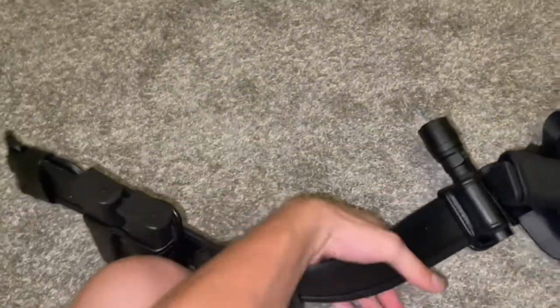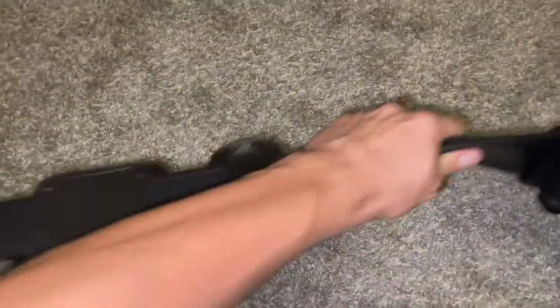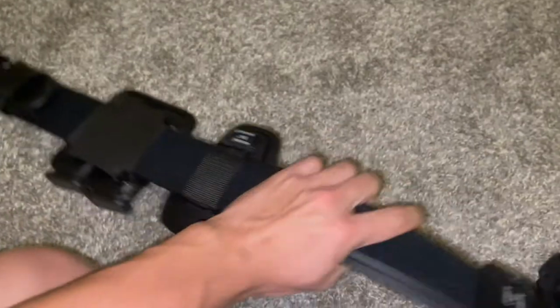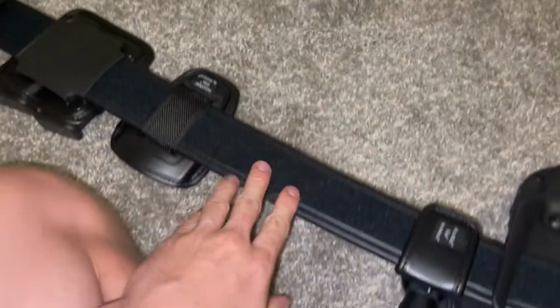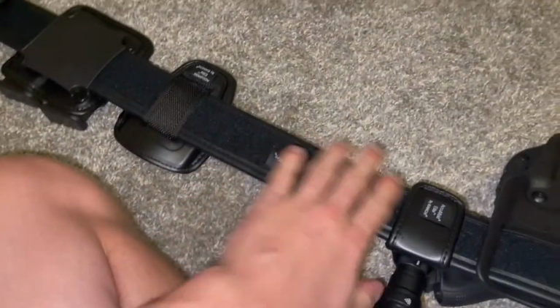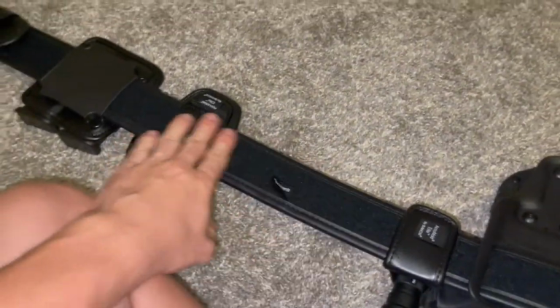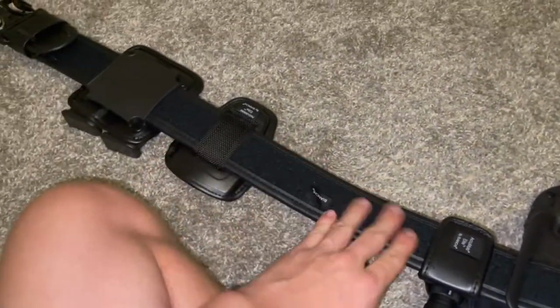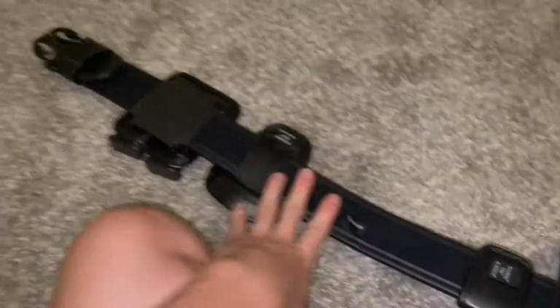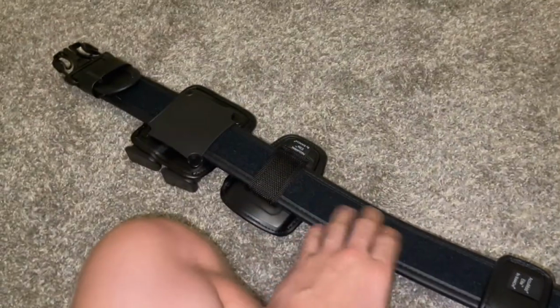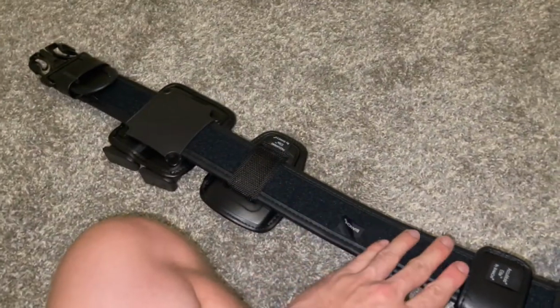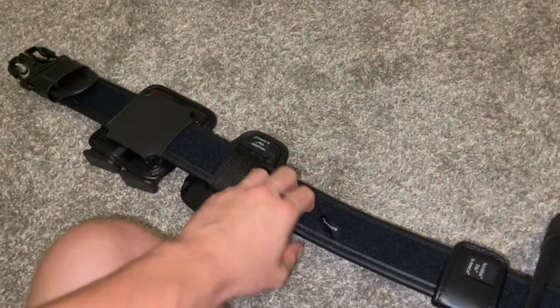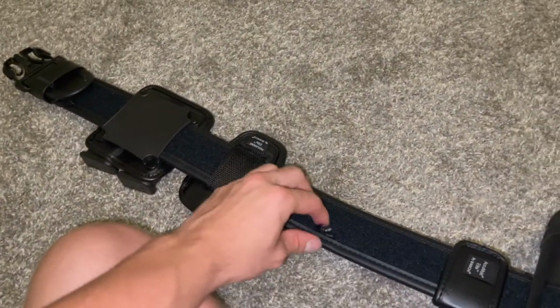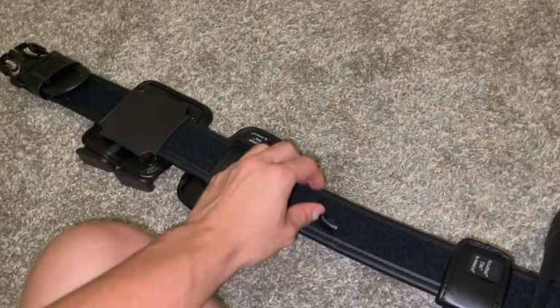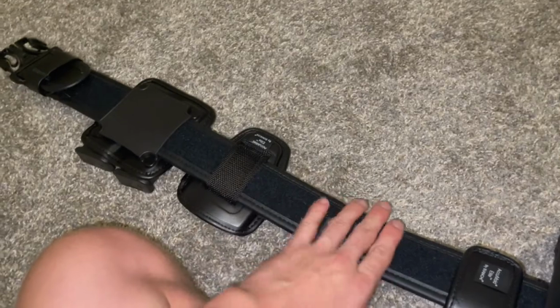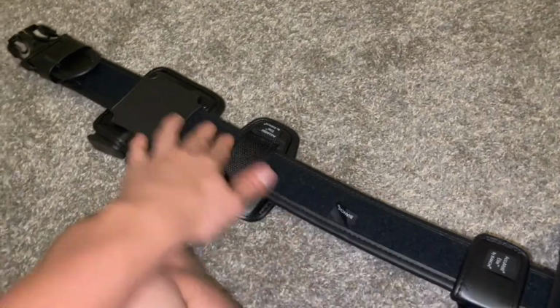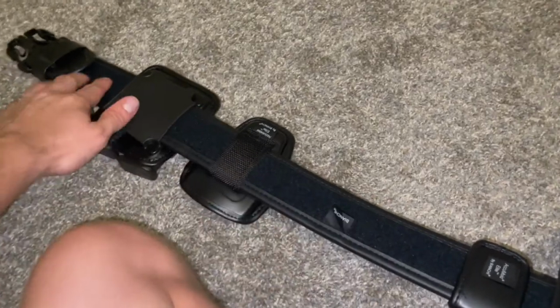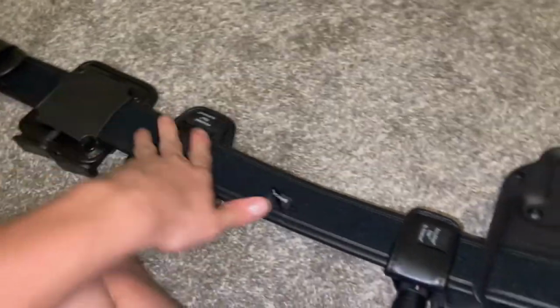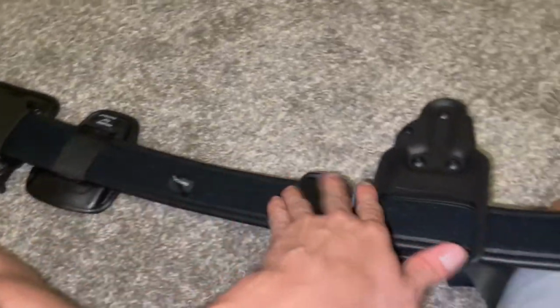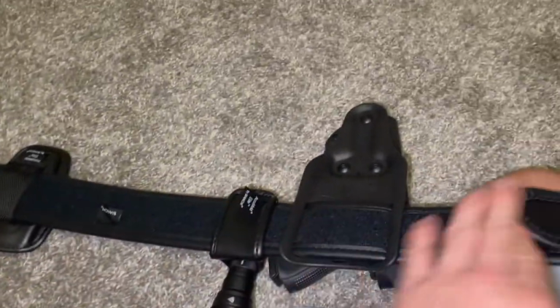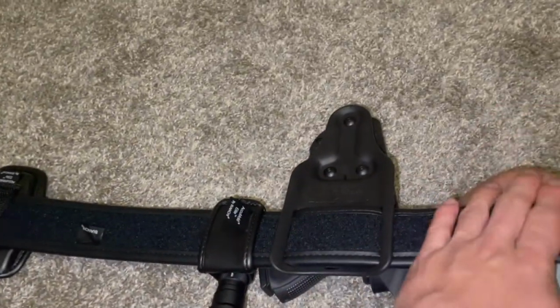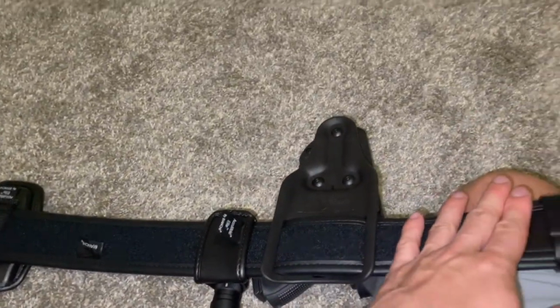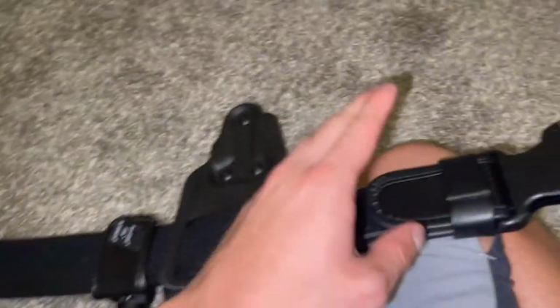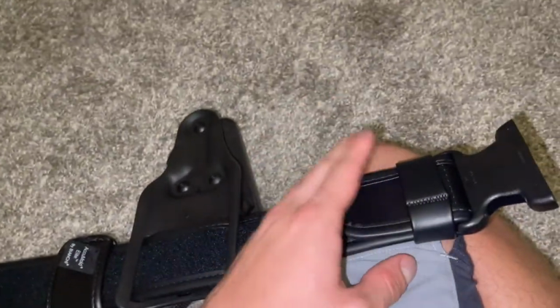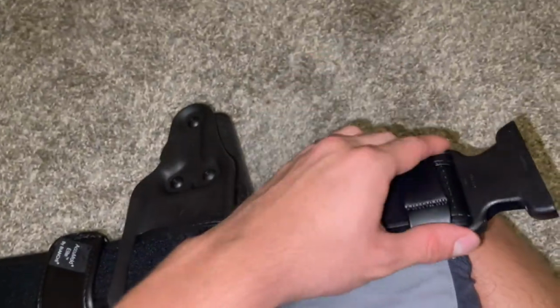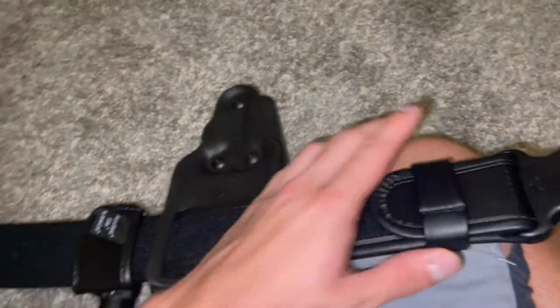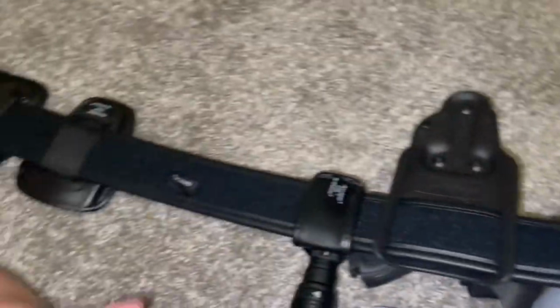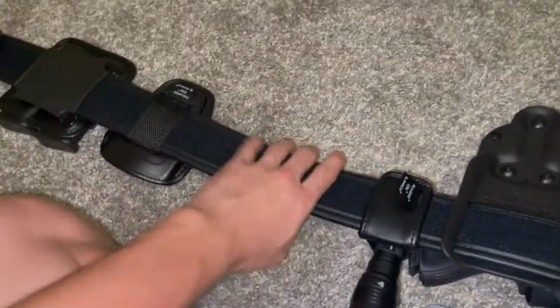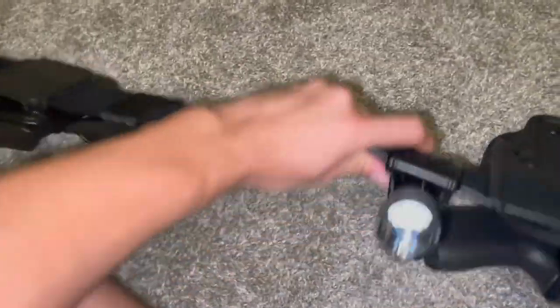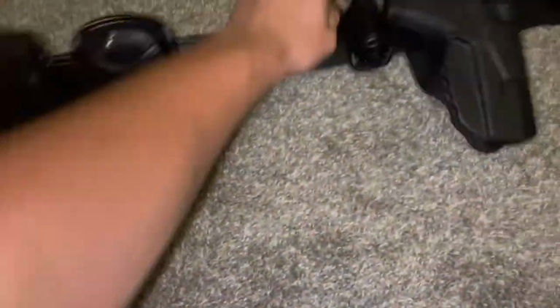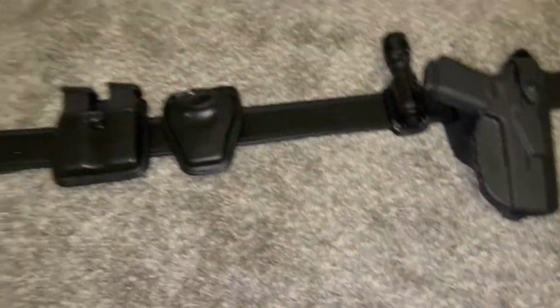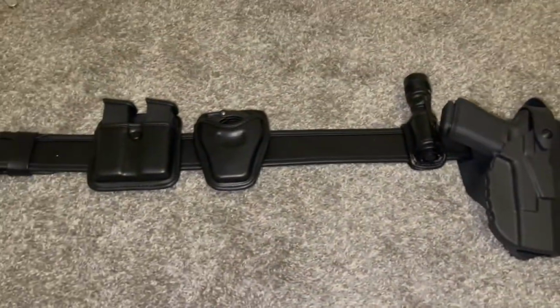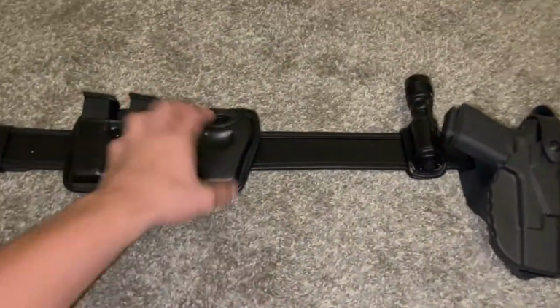The inner belt I use is just a Bianchi inner belt. It's perfect. I don't need any belt keepers — it's perfectly stable and it's awesome.